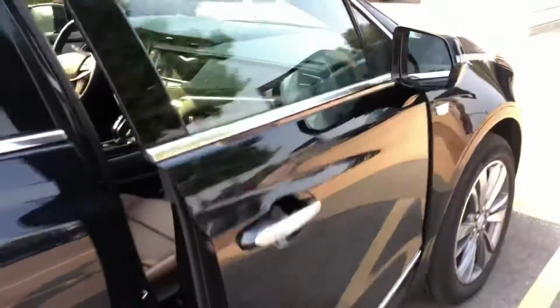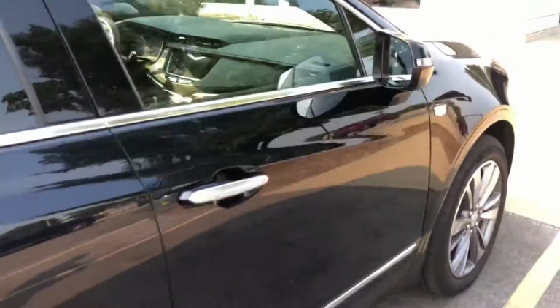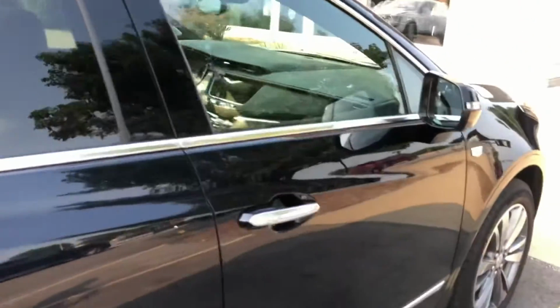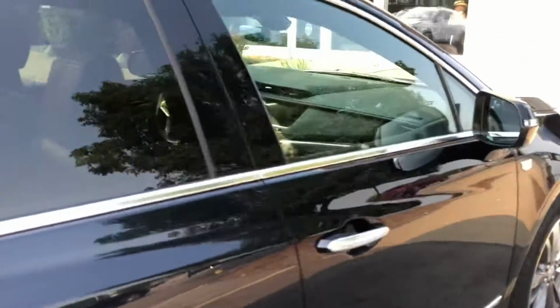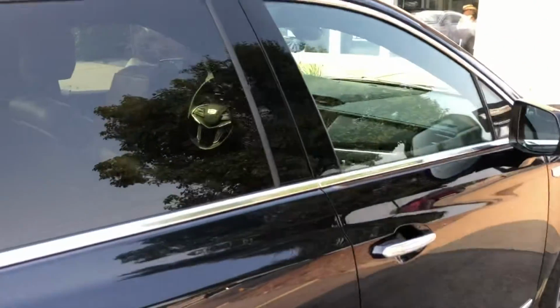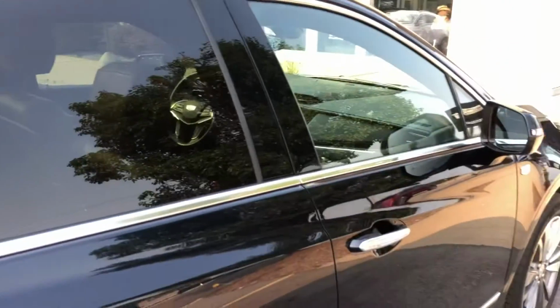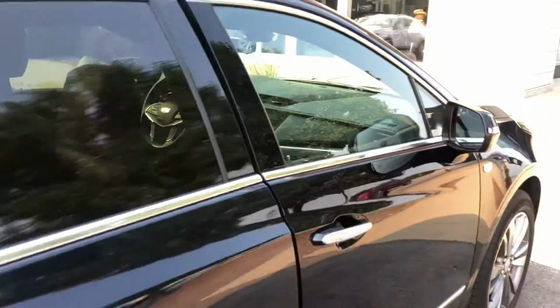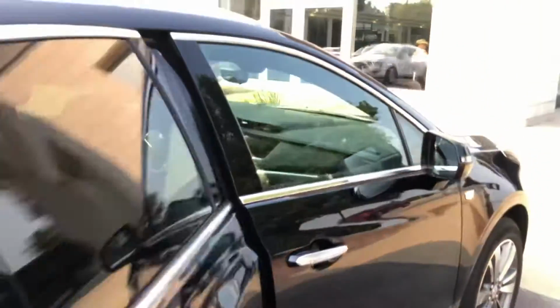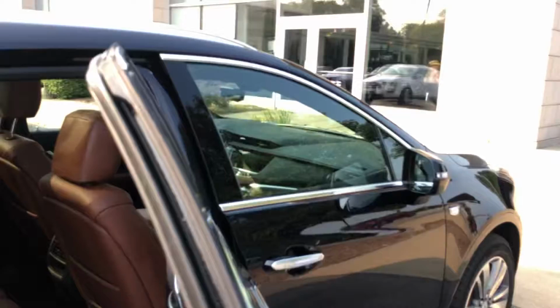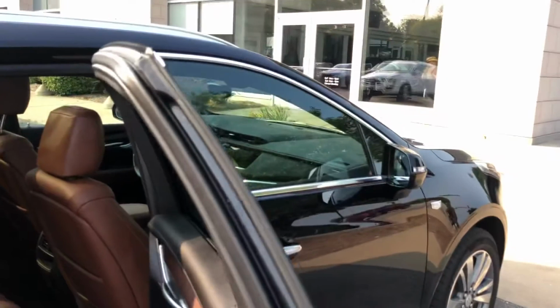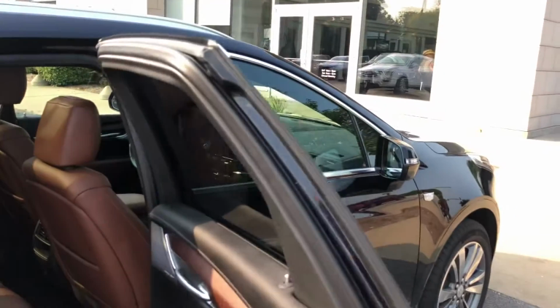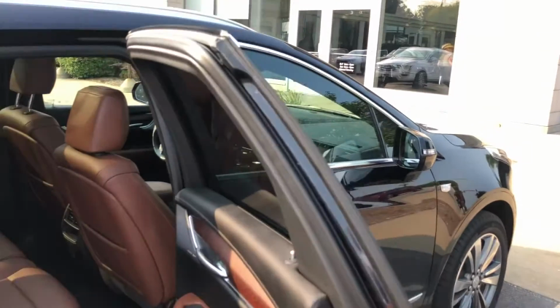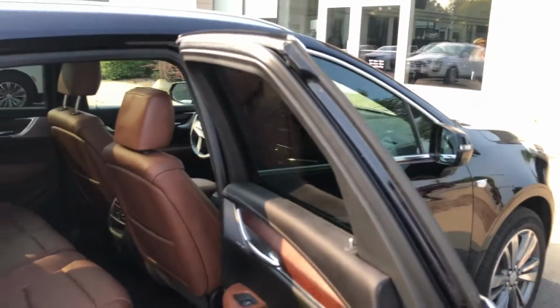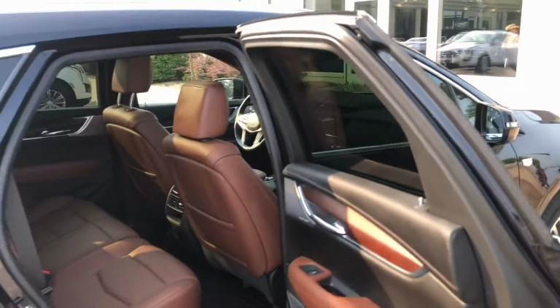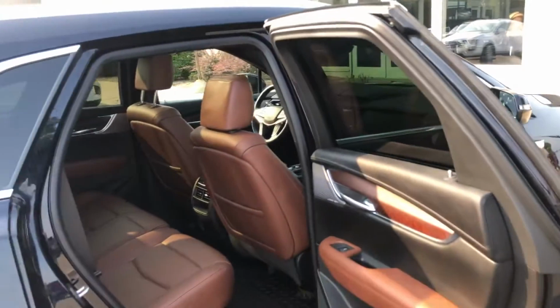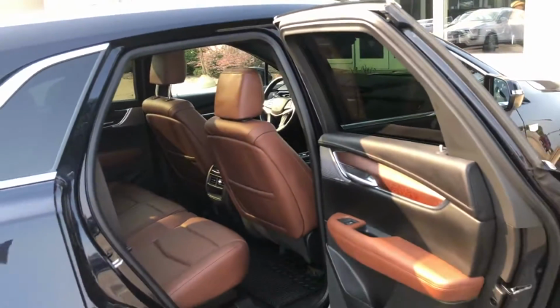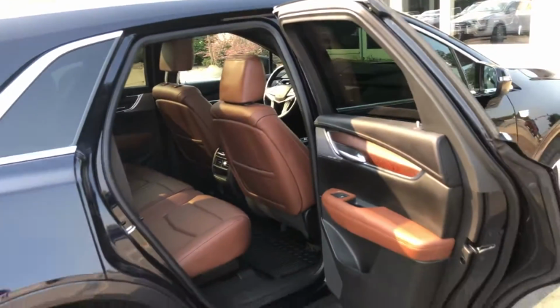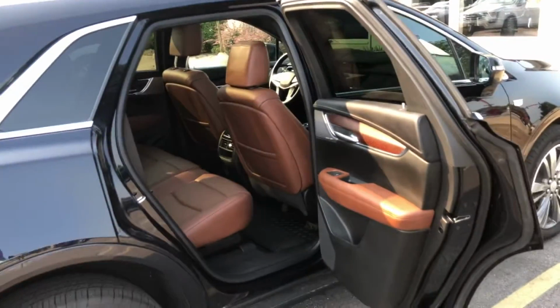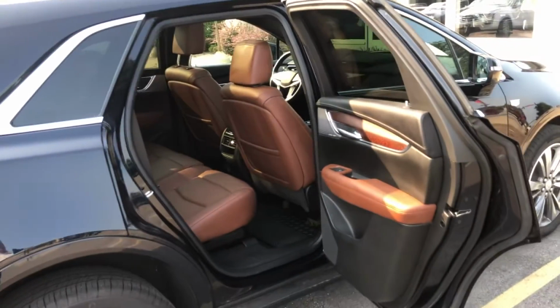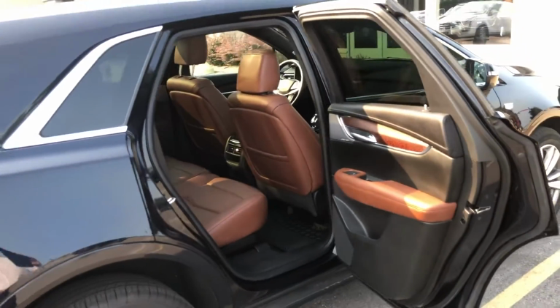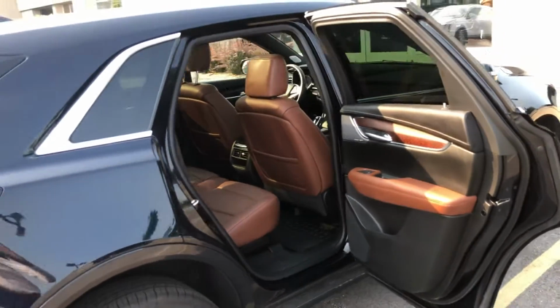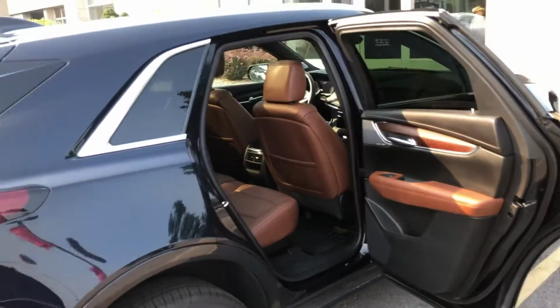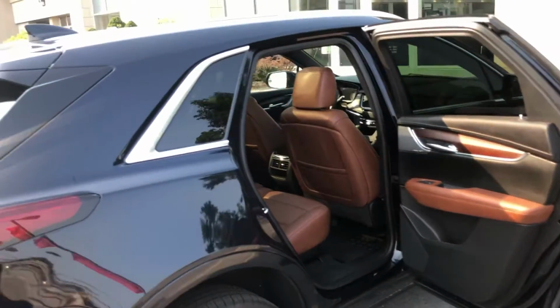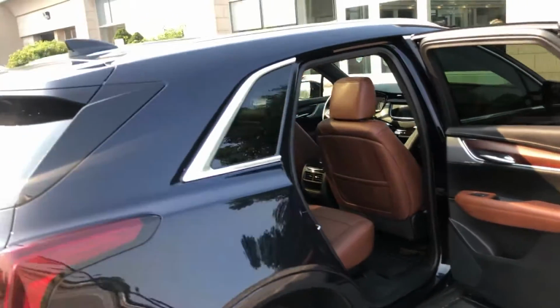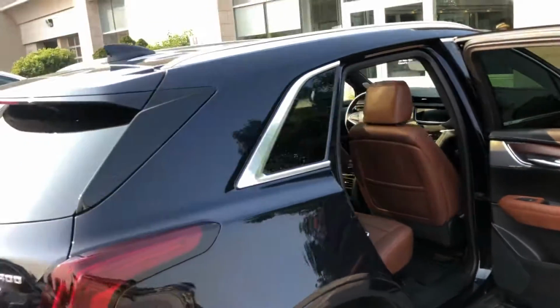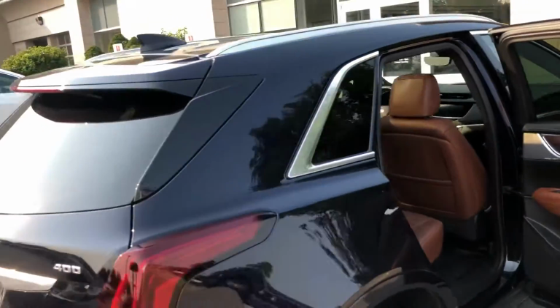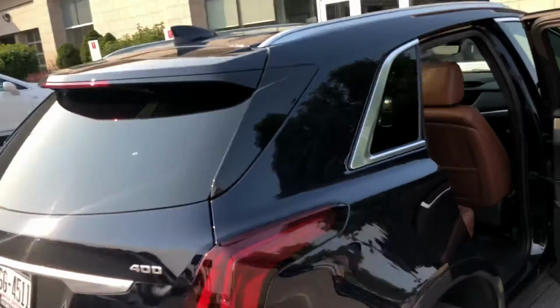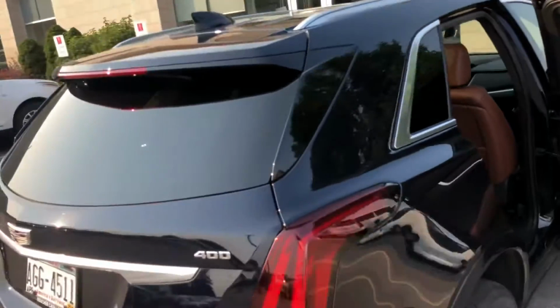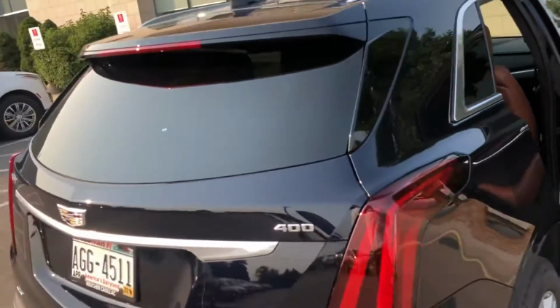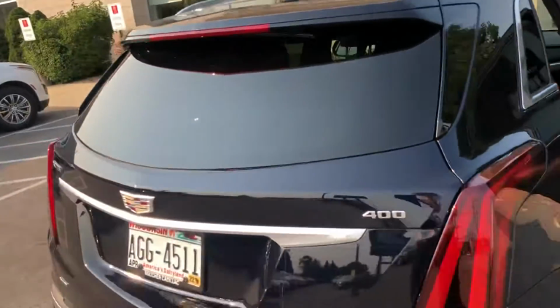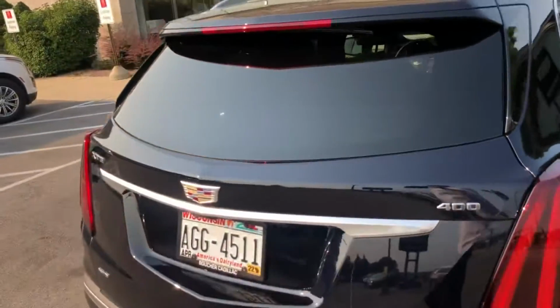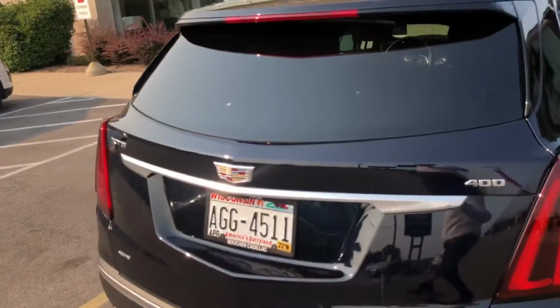It's got the enhanced visibility package, driver assist, rear zone climate — just to name a few of them.